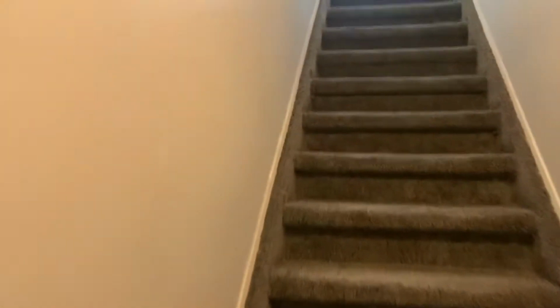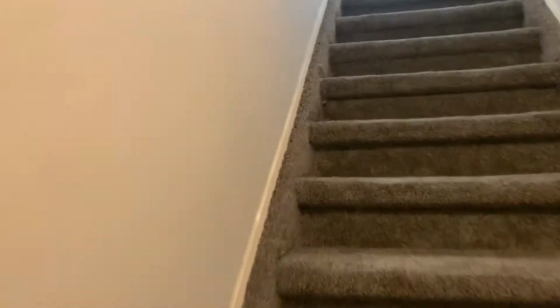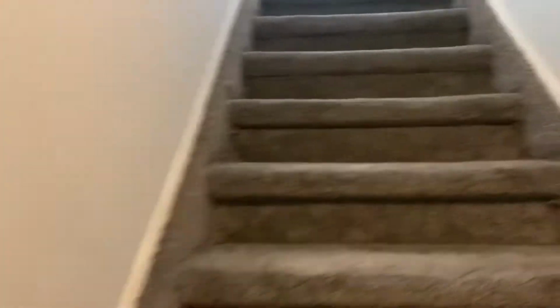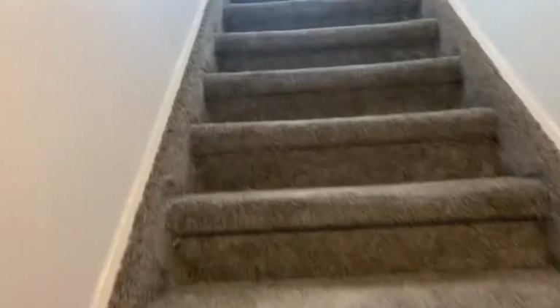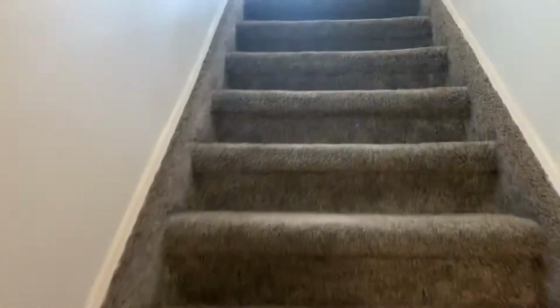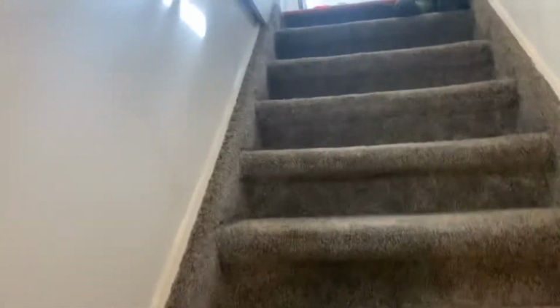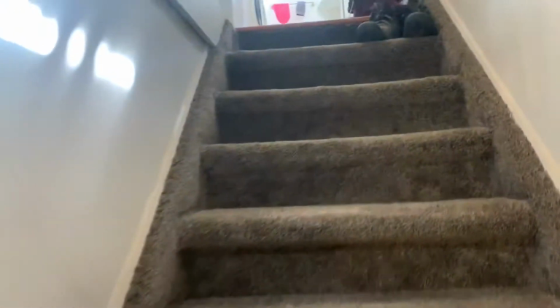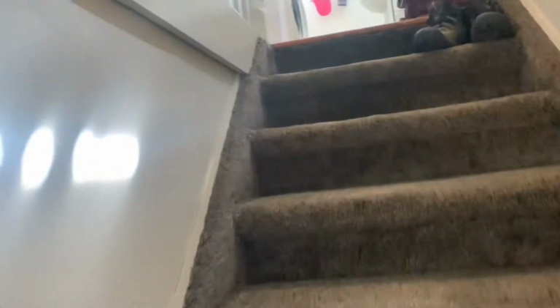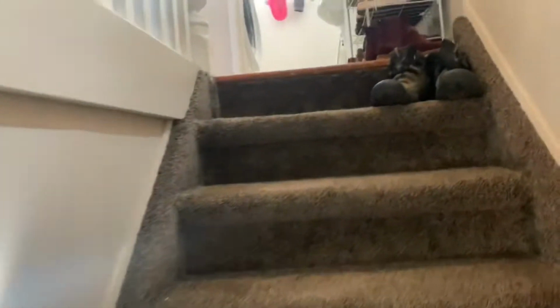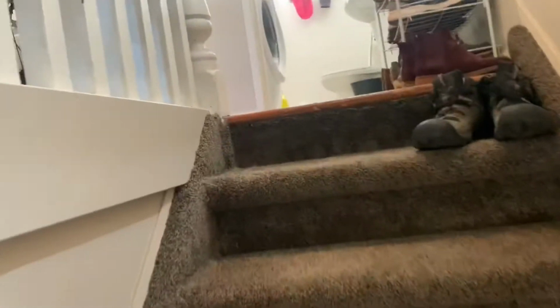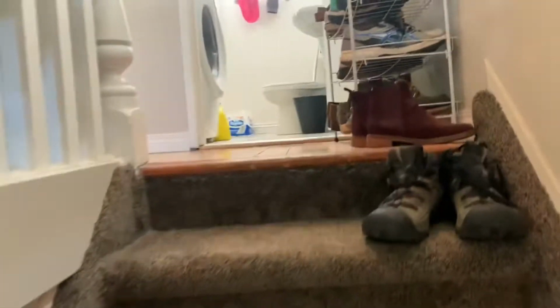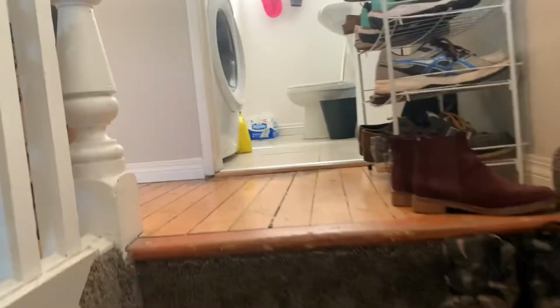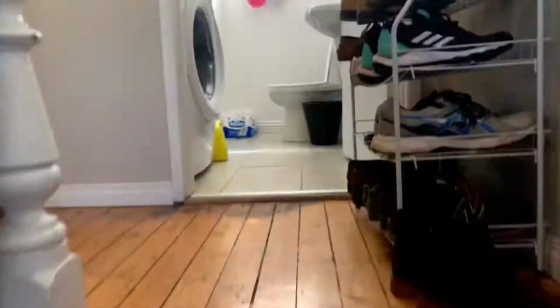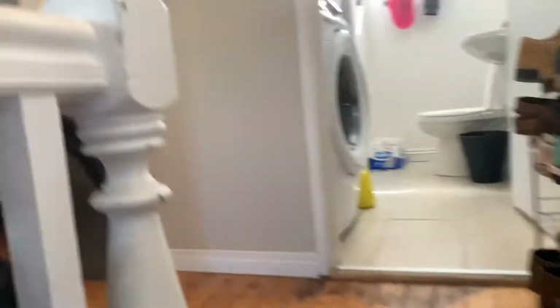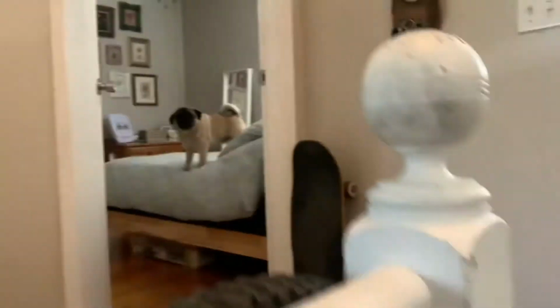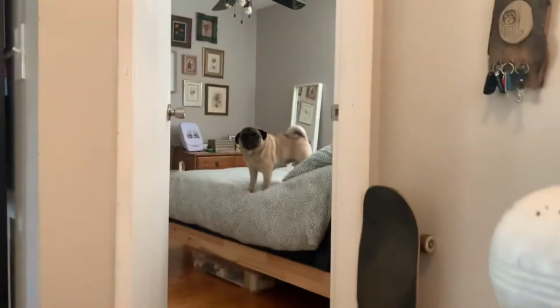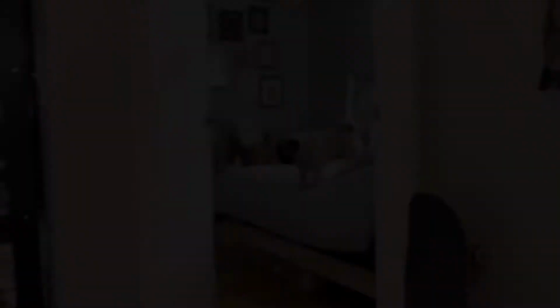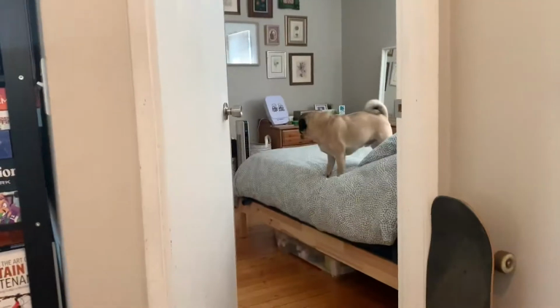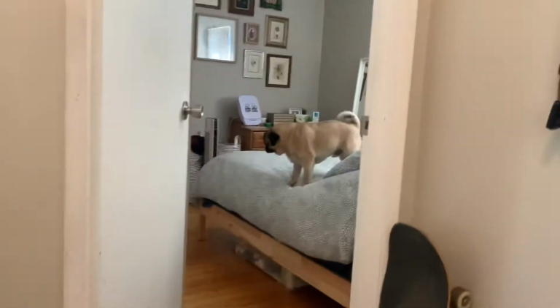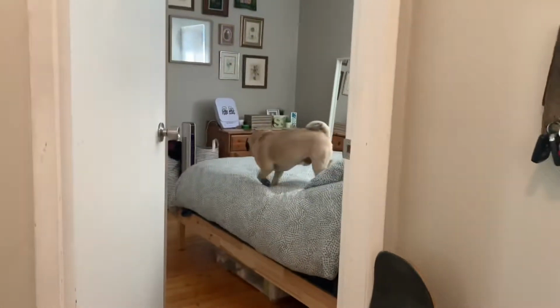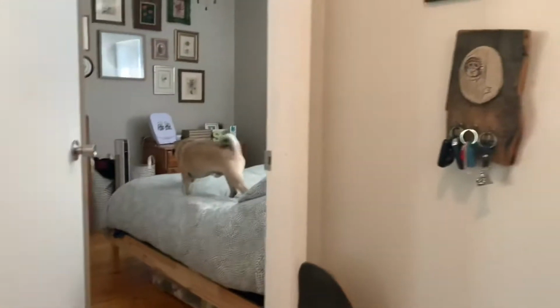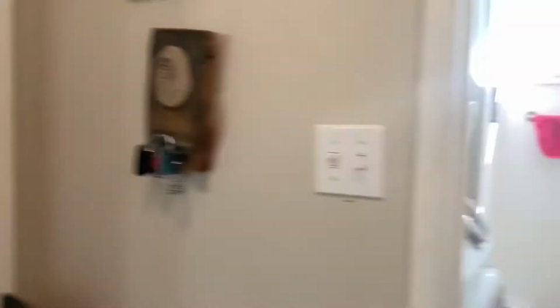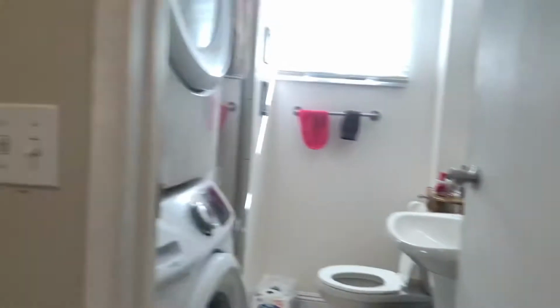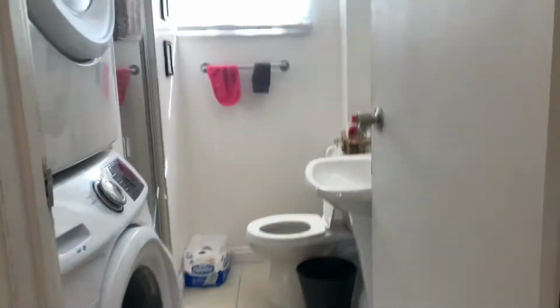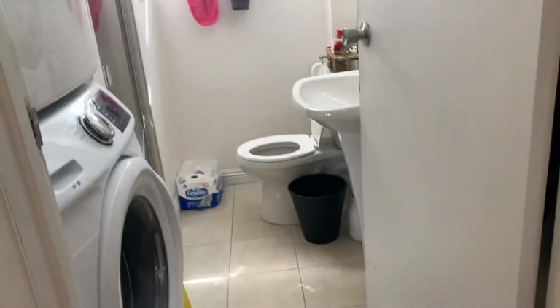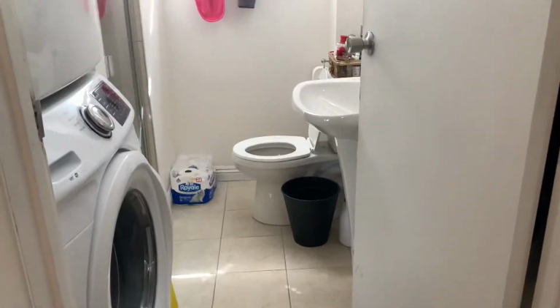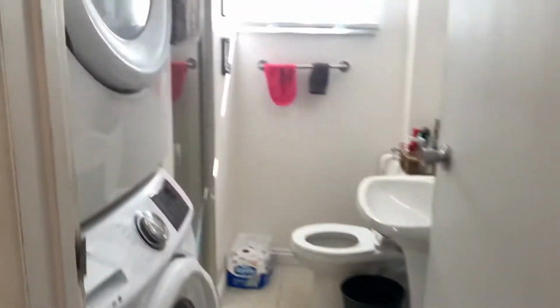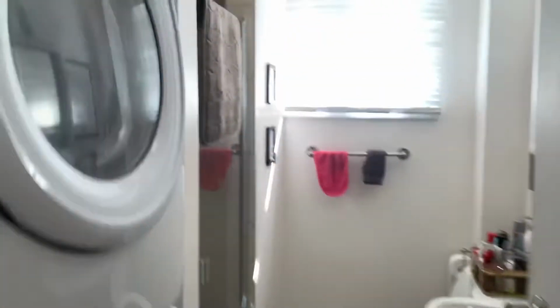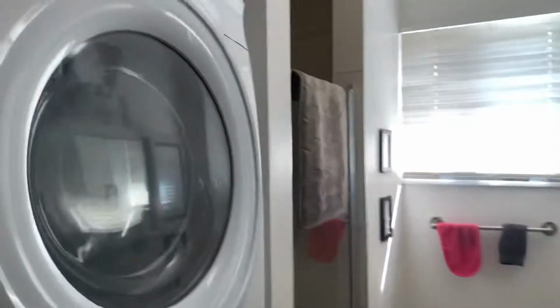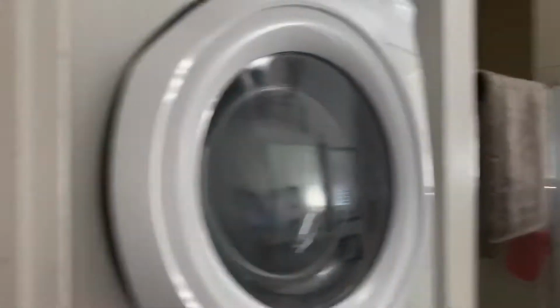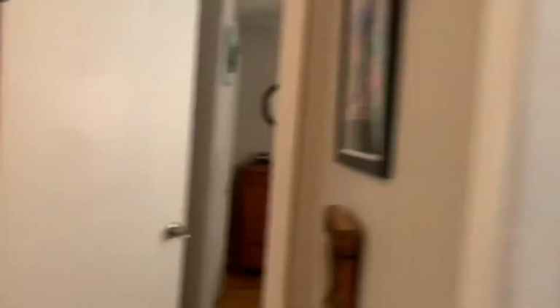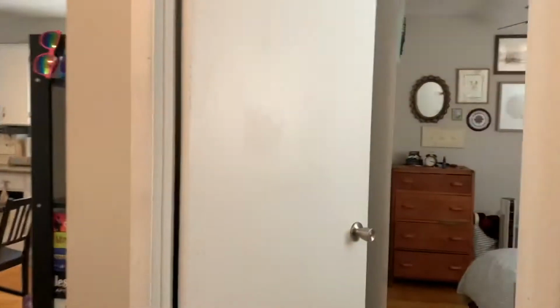And there's a pug up here — what a nice doggy! Laundry is in the bathroom, there's a shower. The unit is tenant occupied.